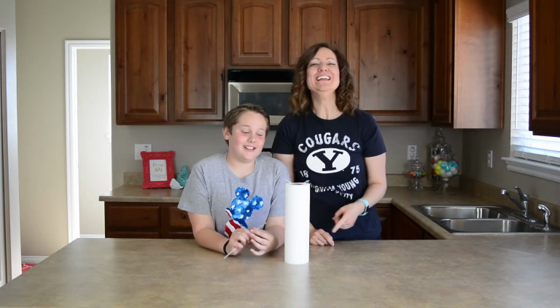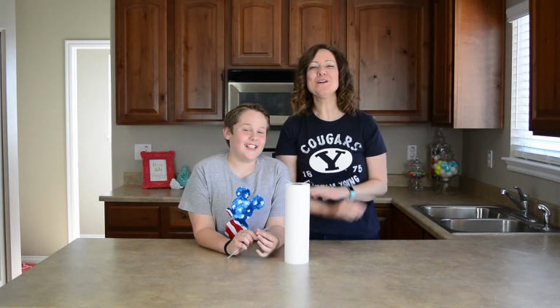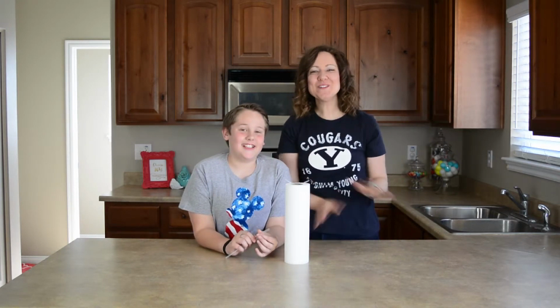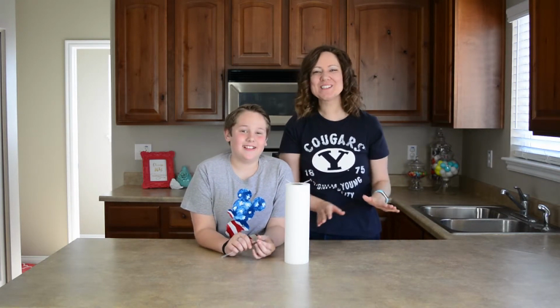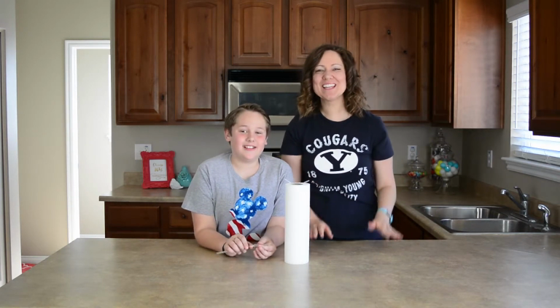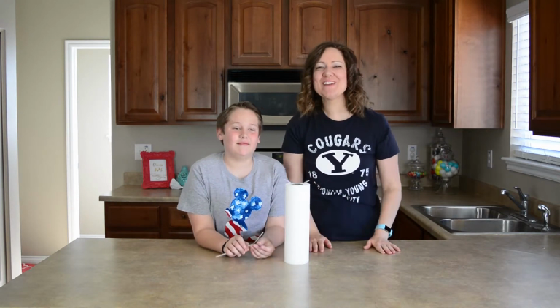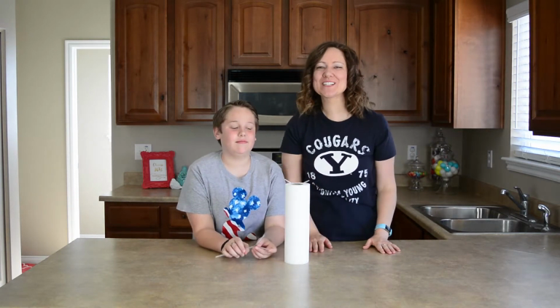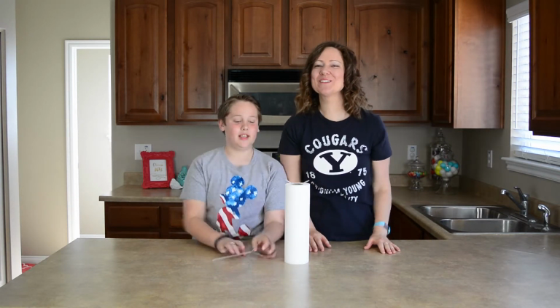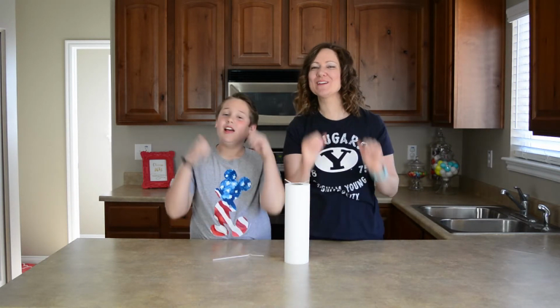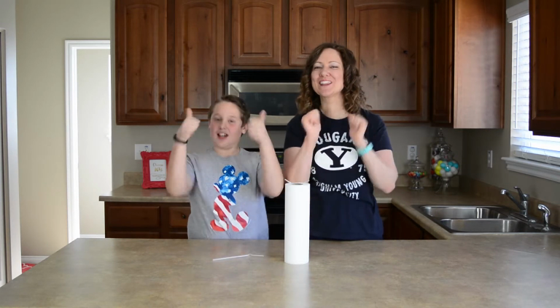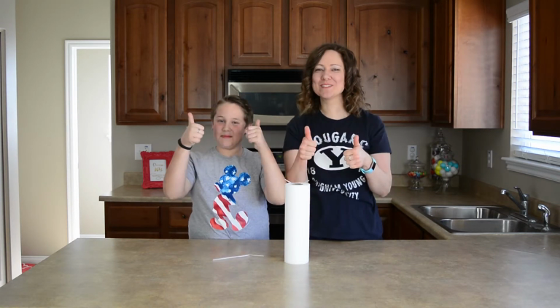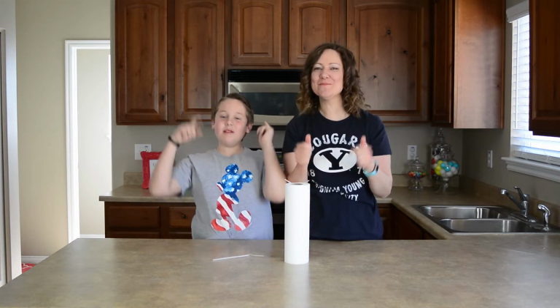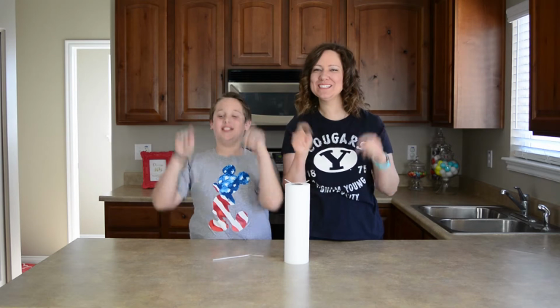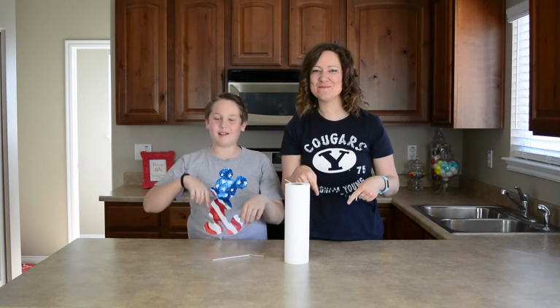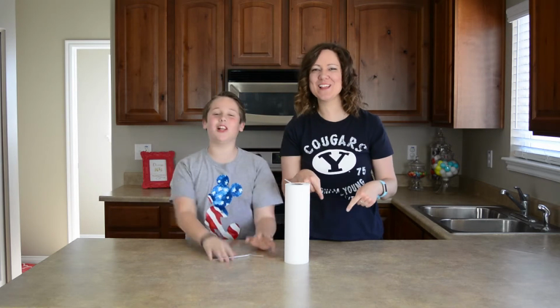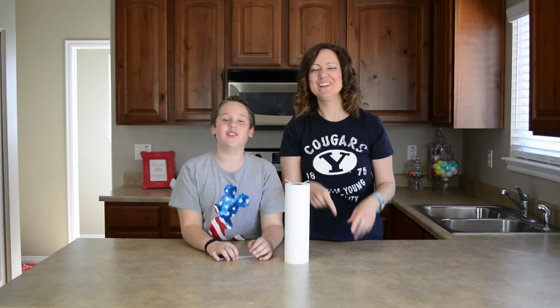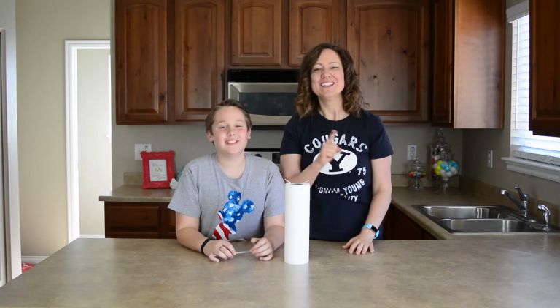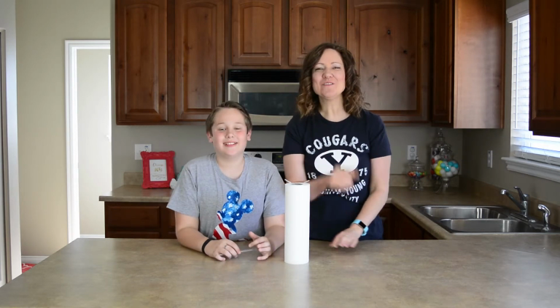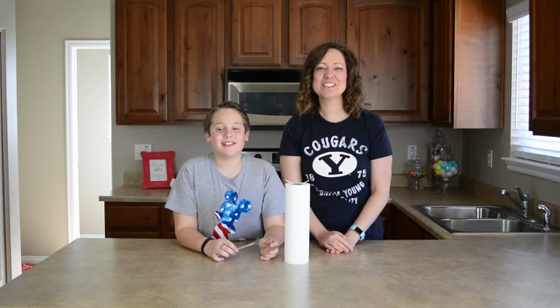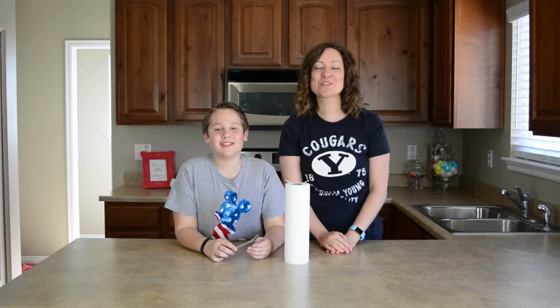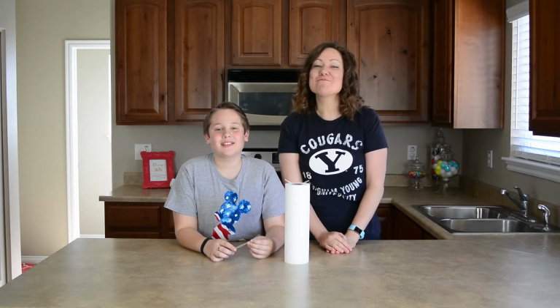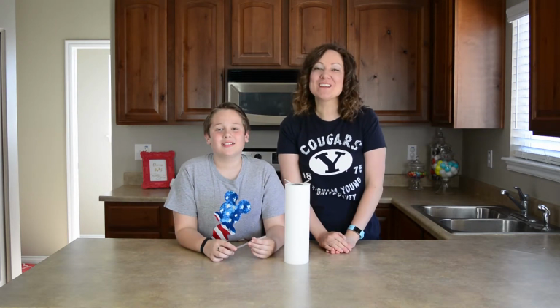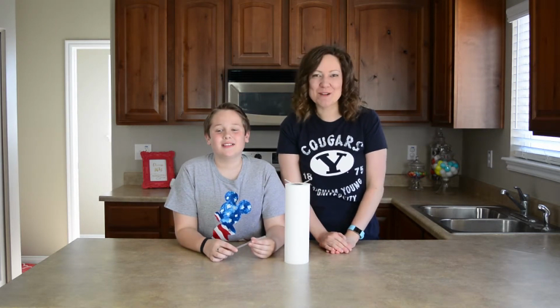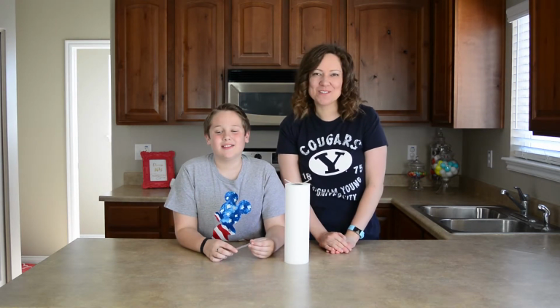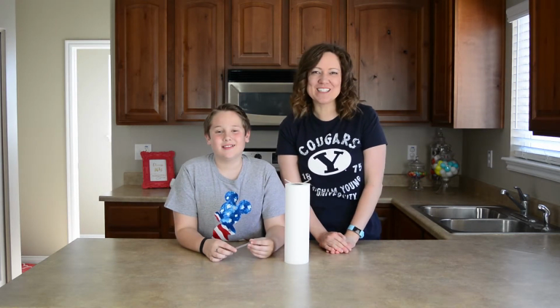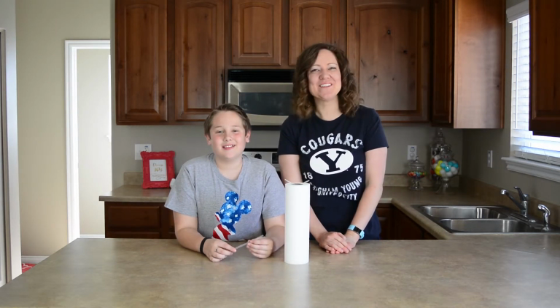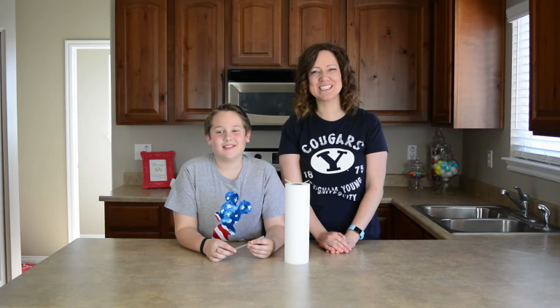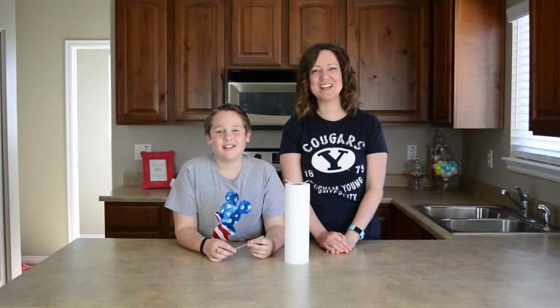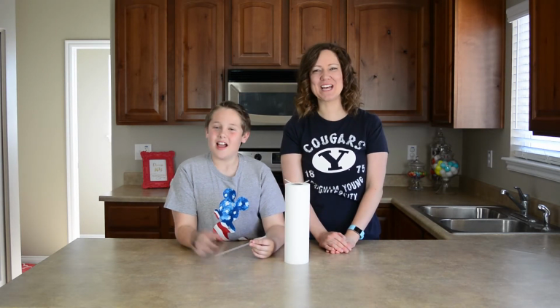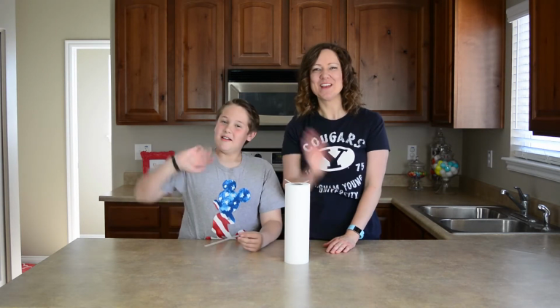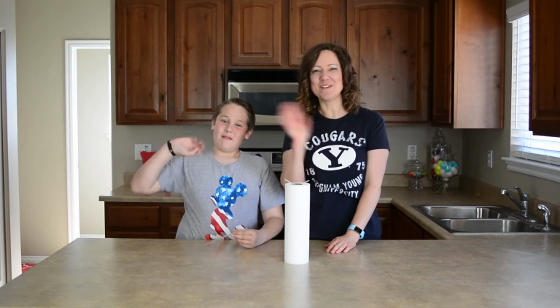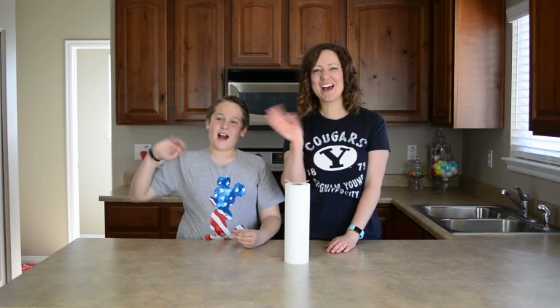So if you enjoyed this, make sure to give us a big thumbs up down below. Don't forget to subscribe. Thank you so much for watching and we will see you next time. Bye-bye!